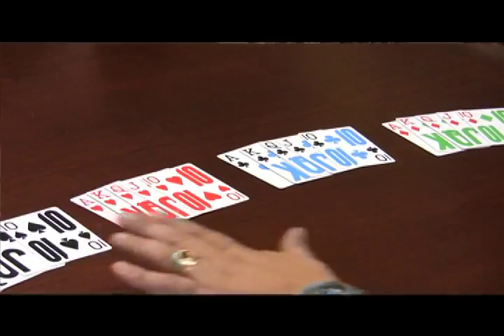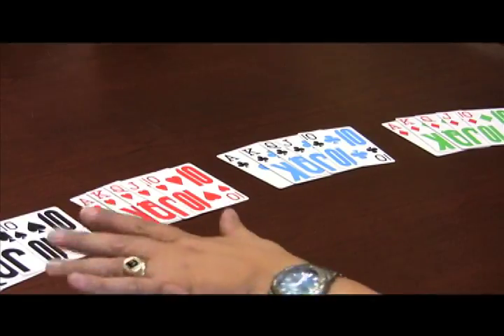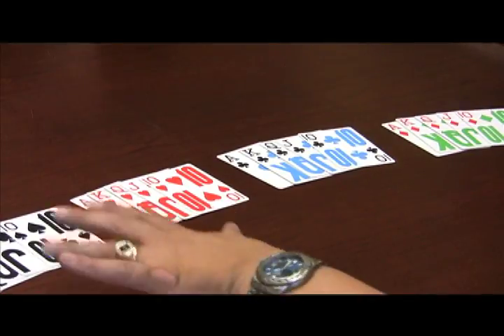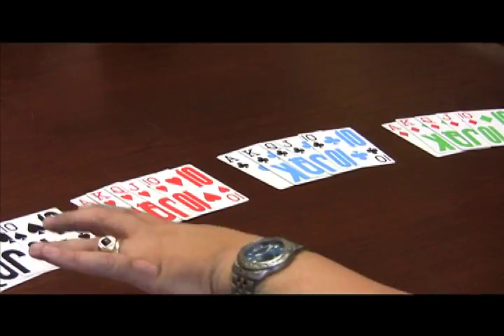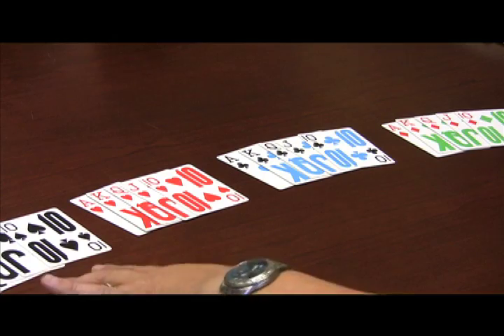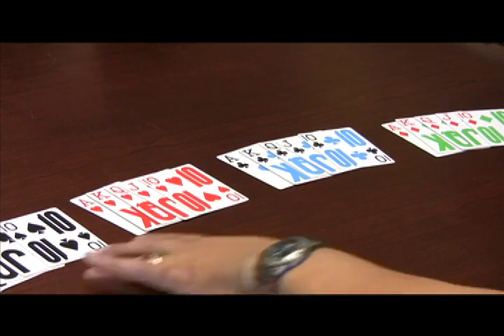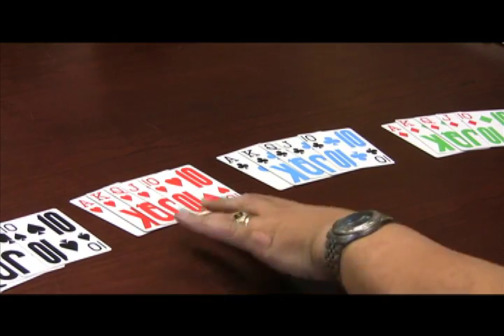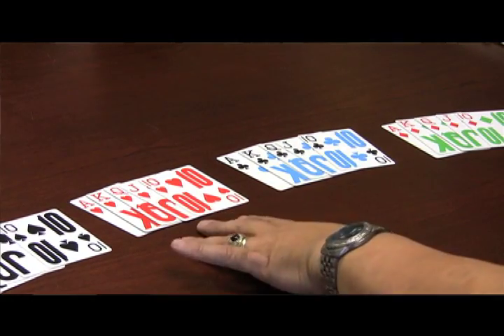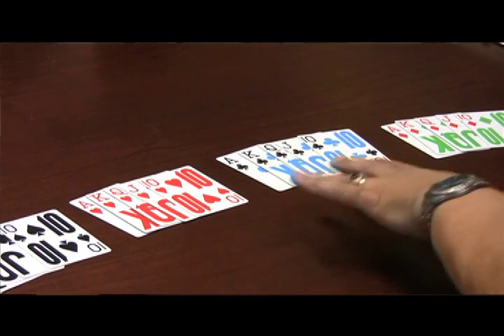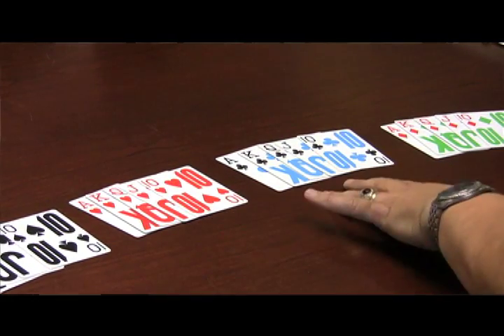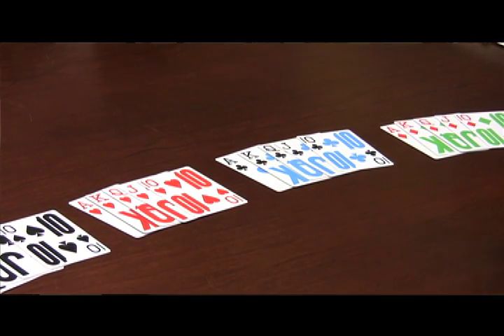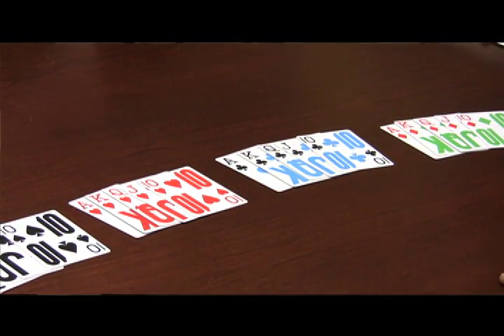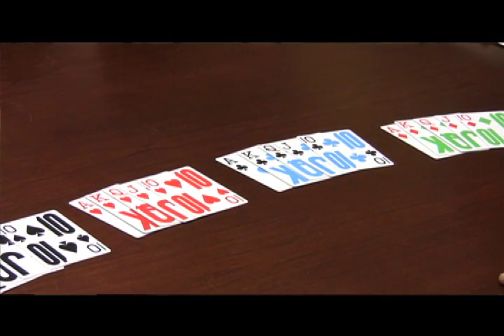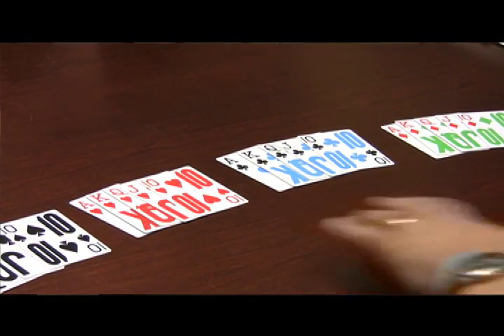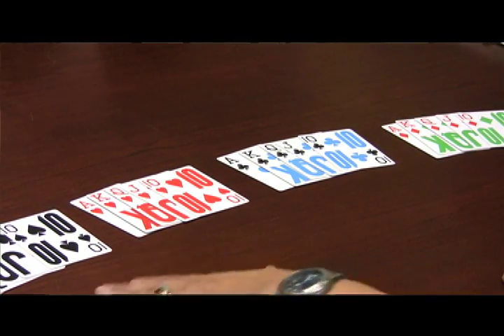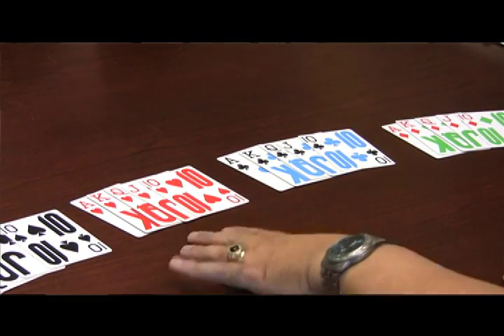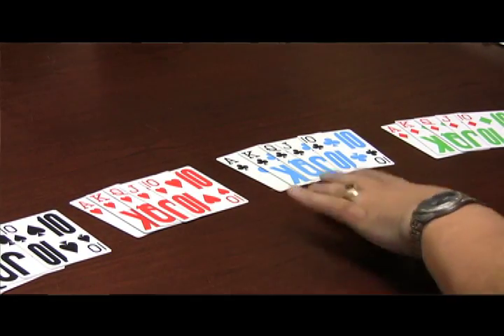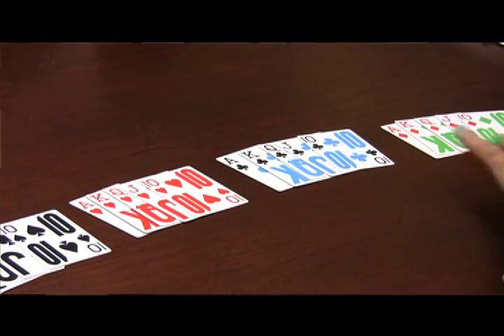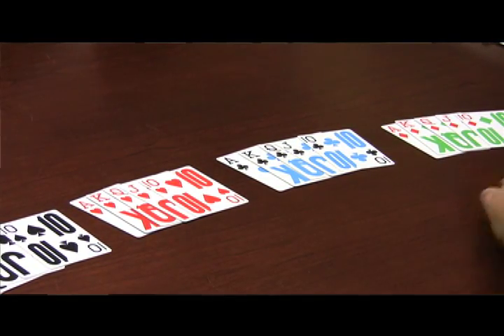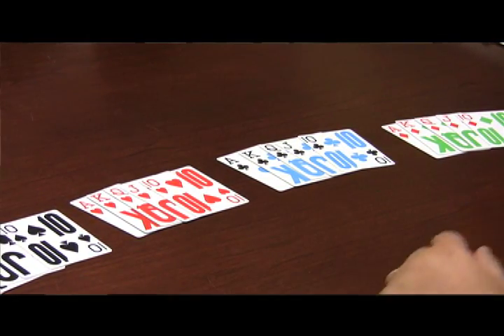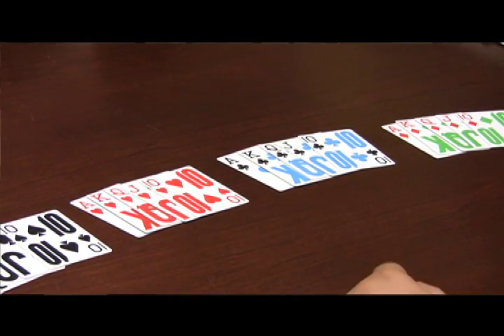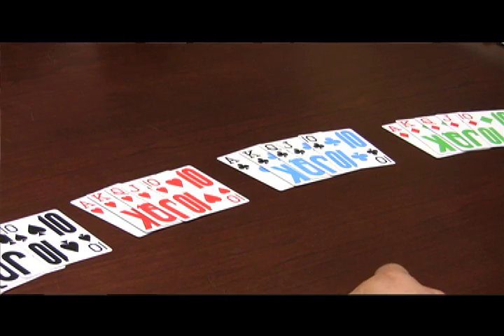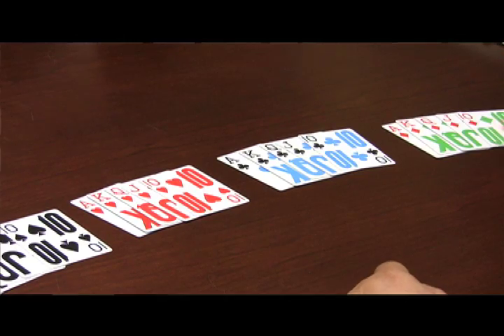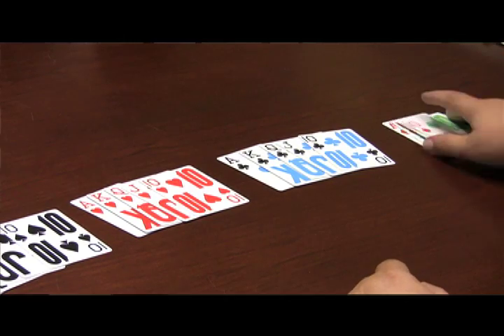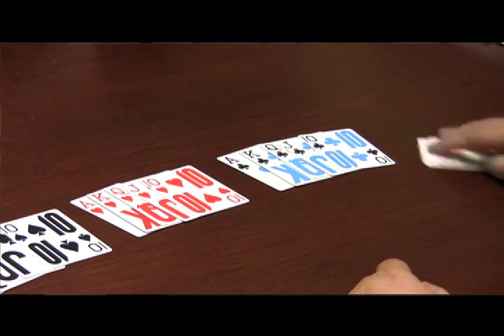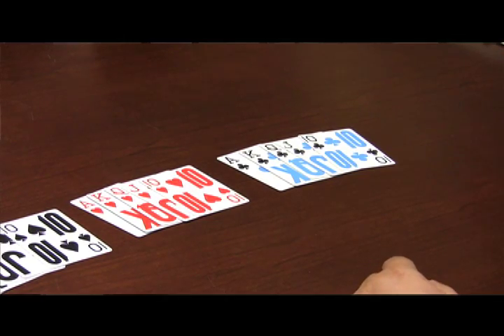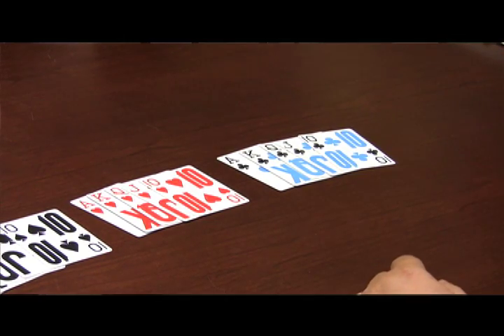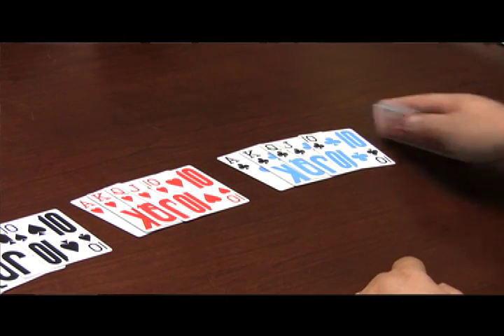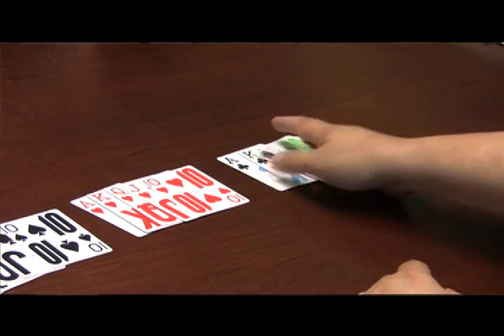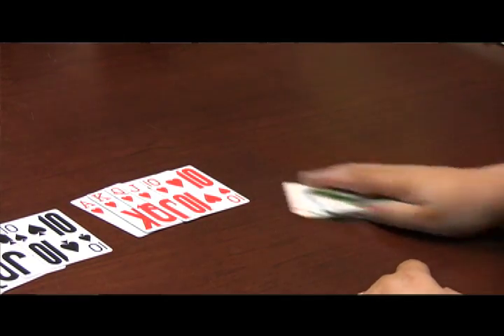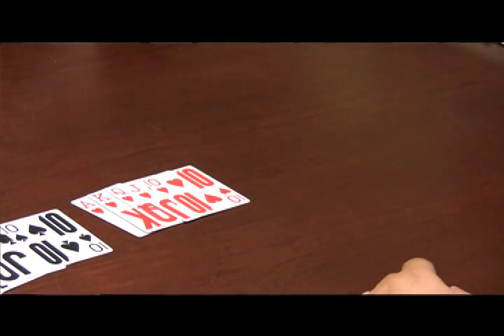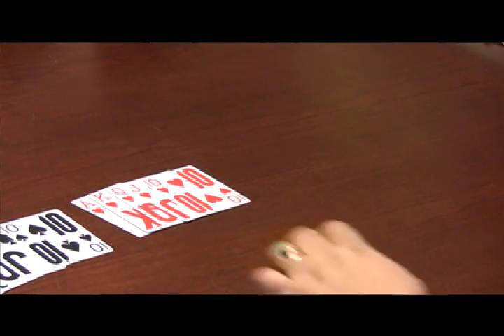We'll start with the suits in order: ace, king, queen, jack, ten — spades, hearts, clubs, diamonds. Then we'll pile them one on top of another.